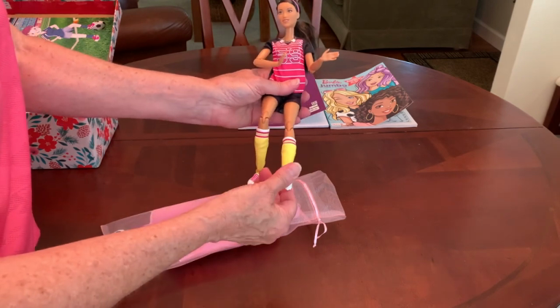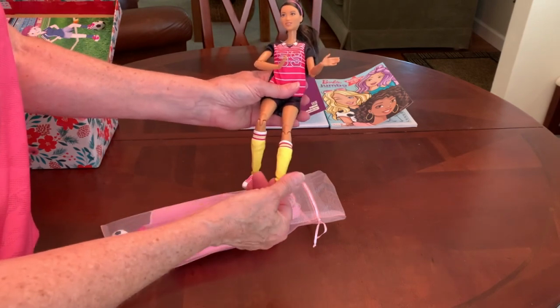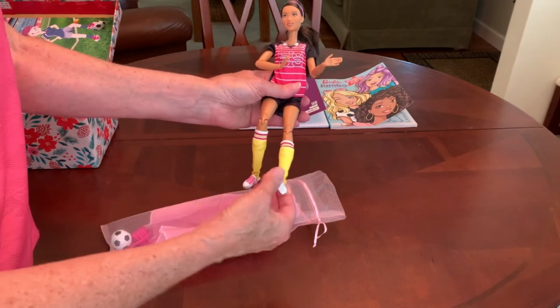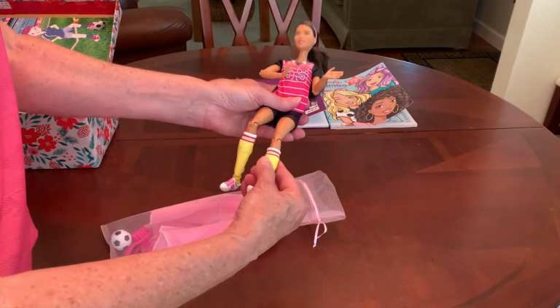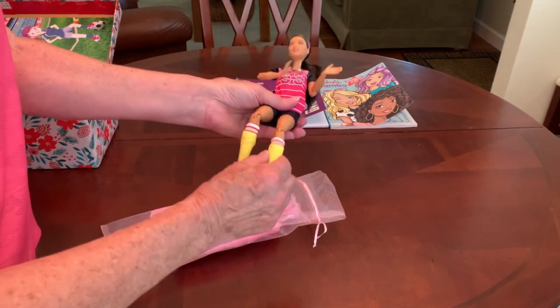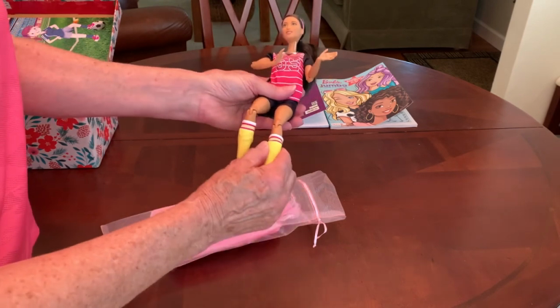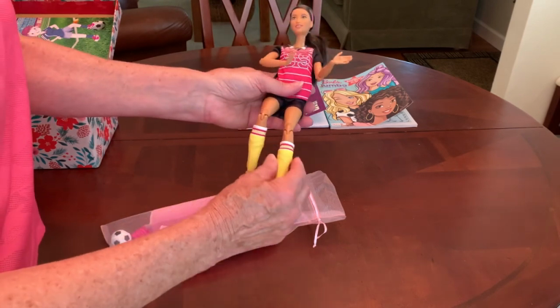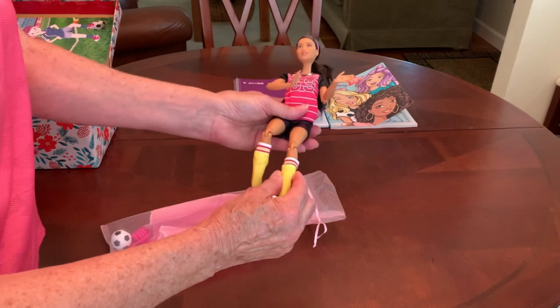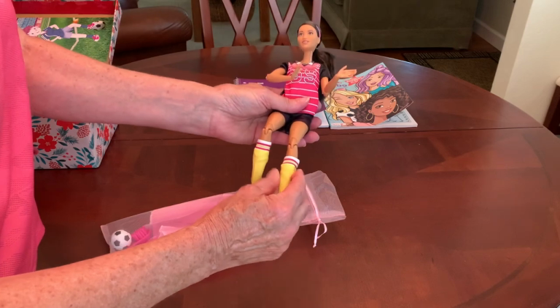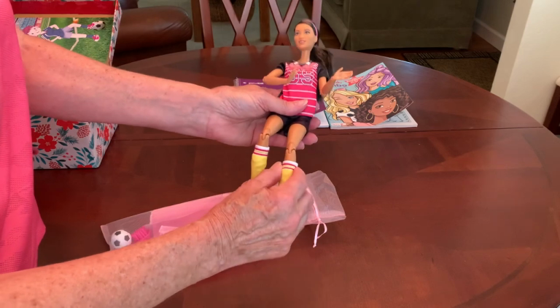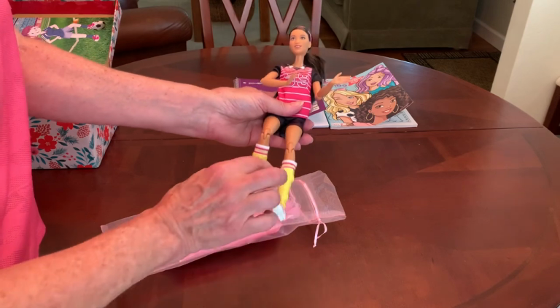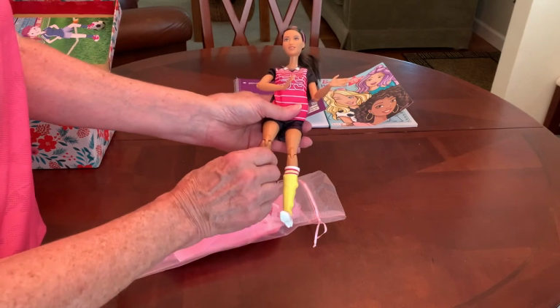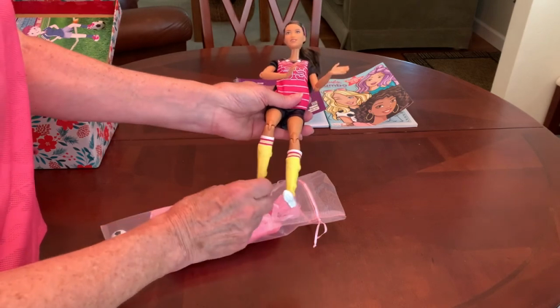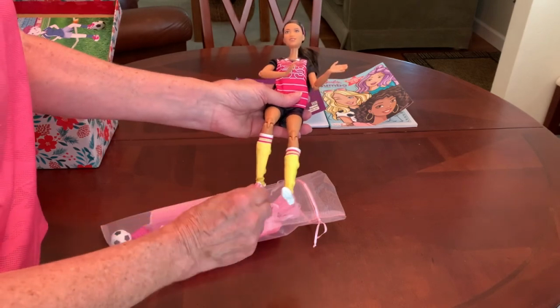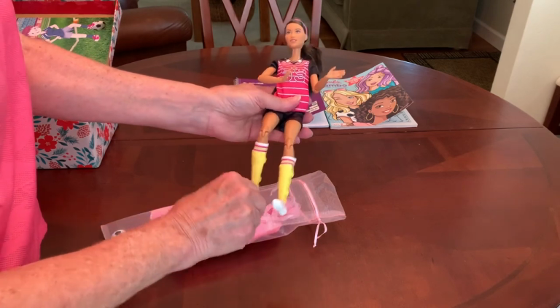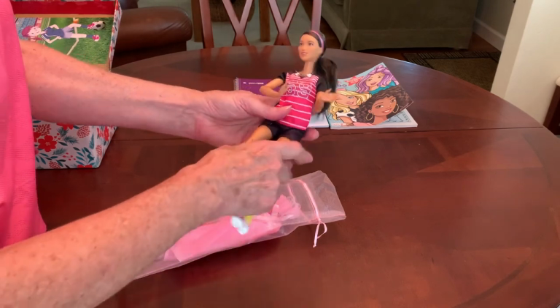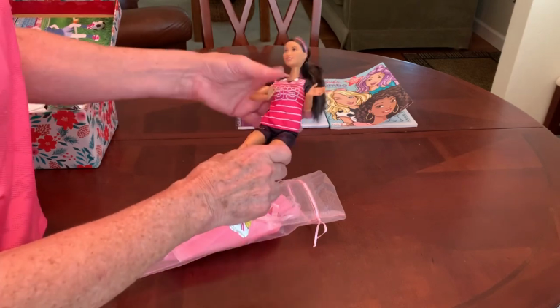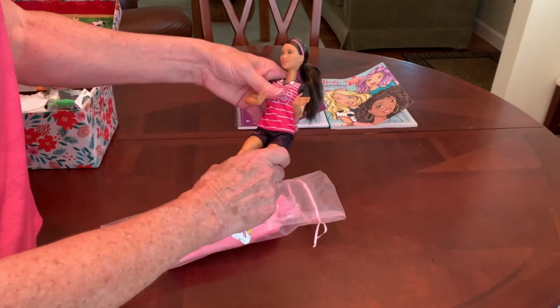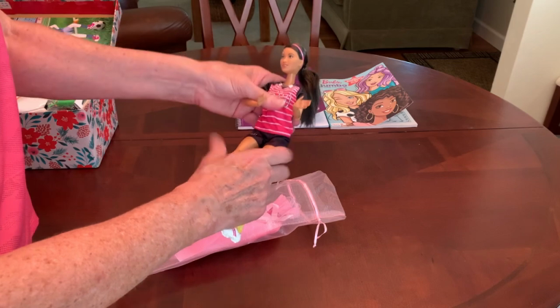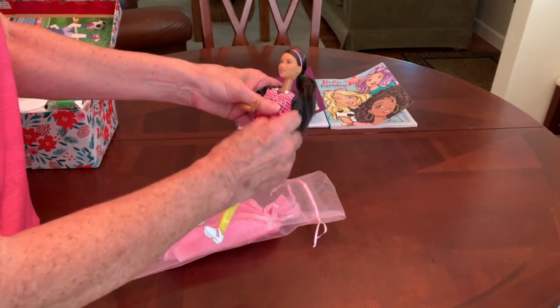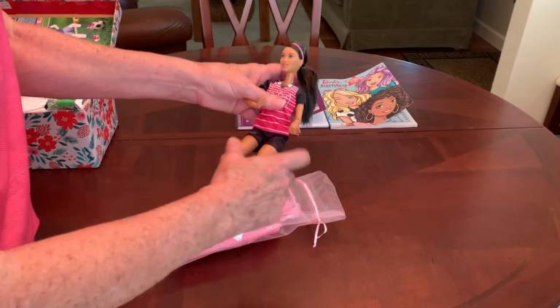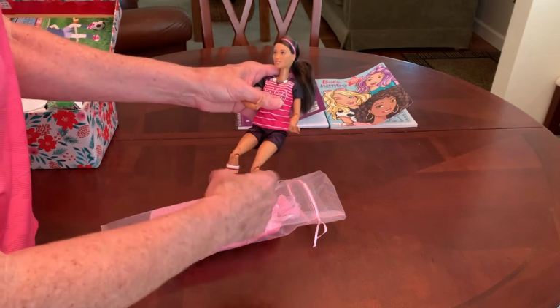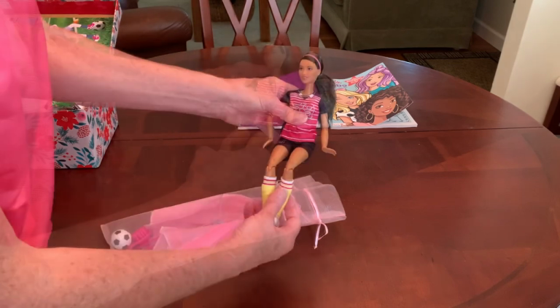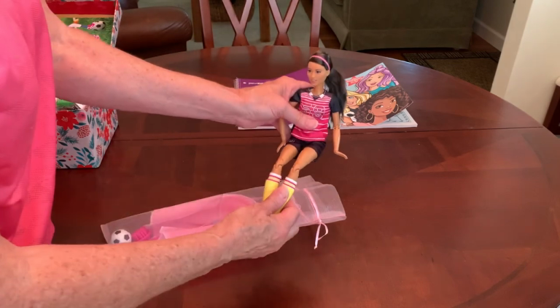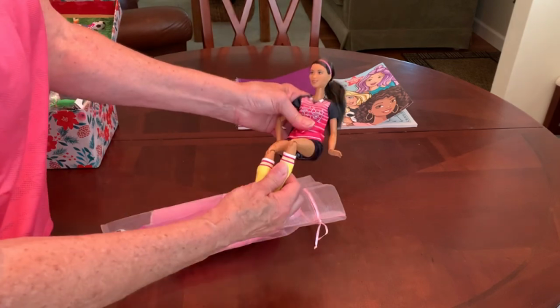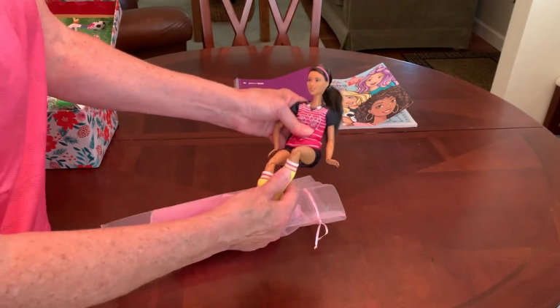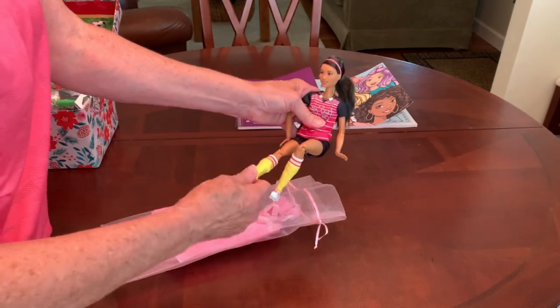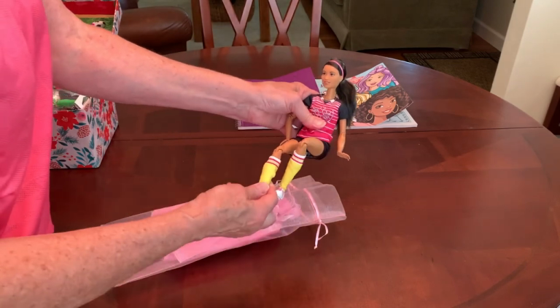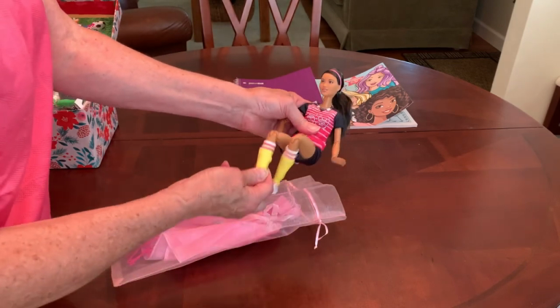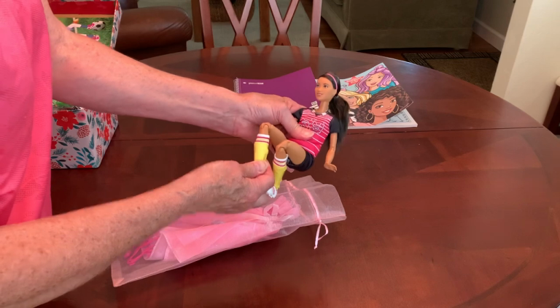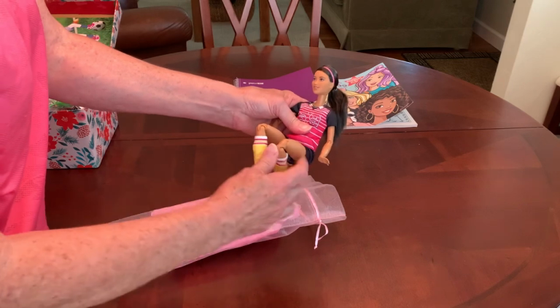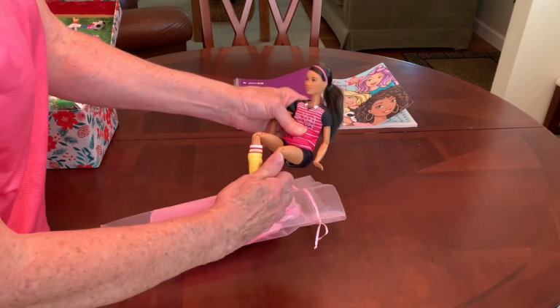Her feet and ankles twist. She's got shin guards, tall socks, and her soccer outfit. So this young lady will have a very cool soccer Barbie doll.